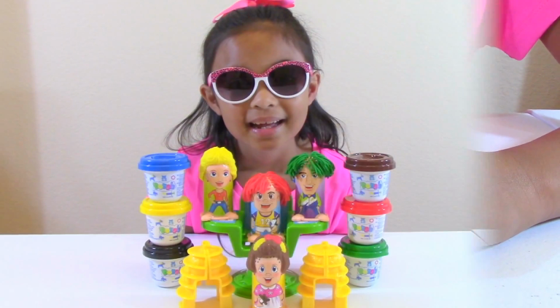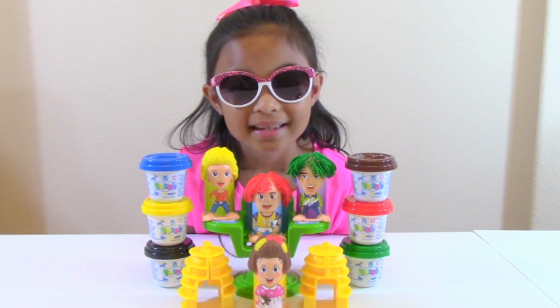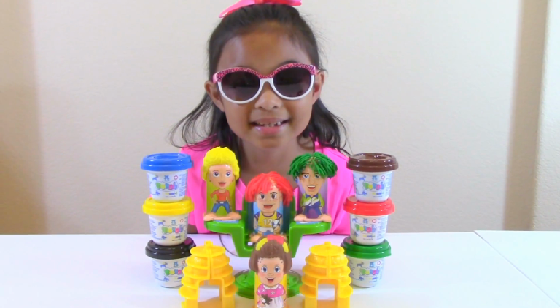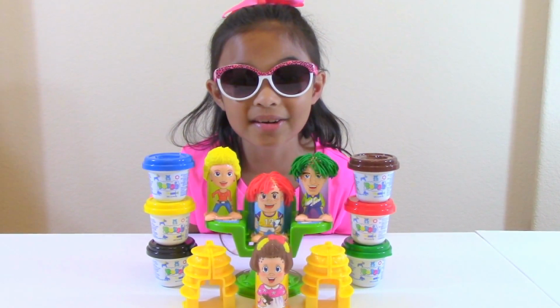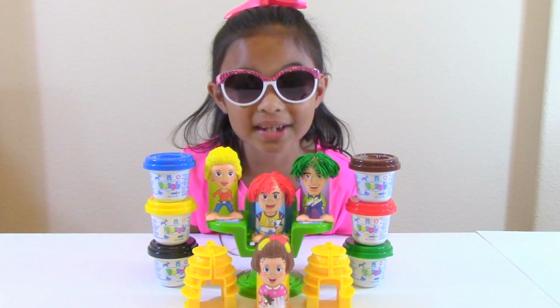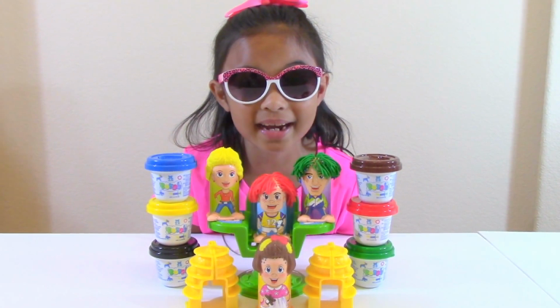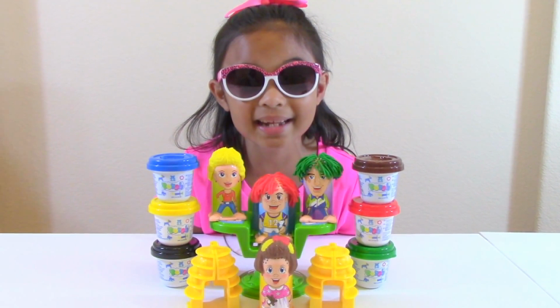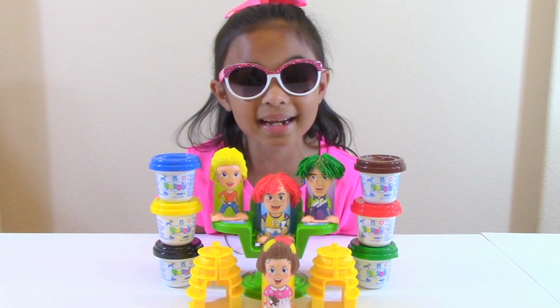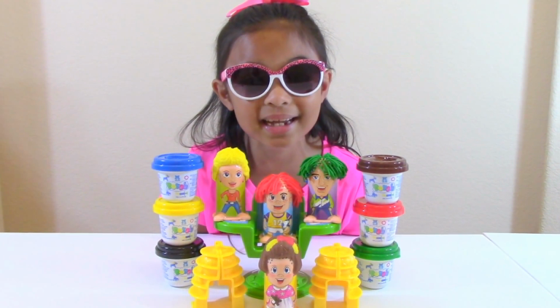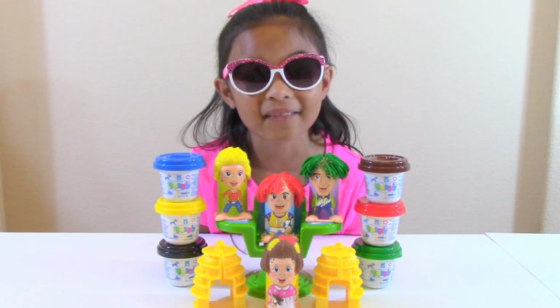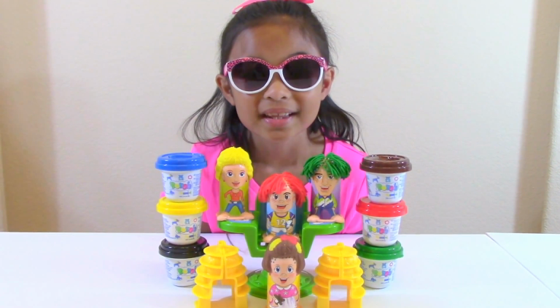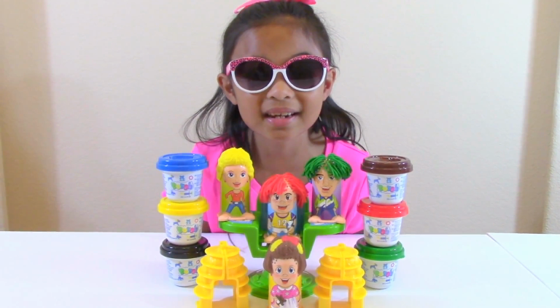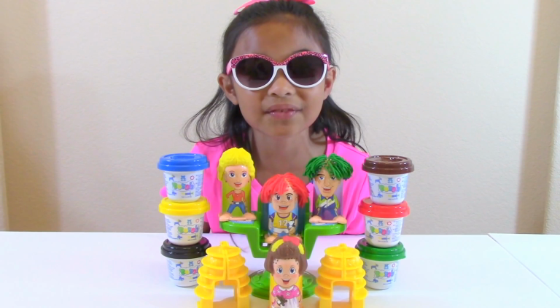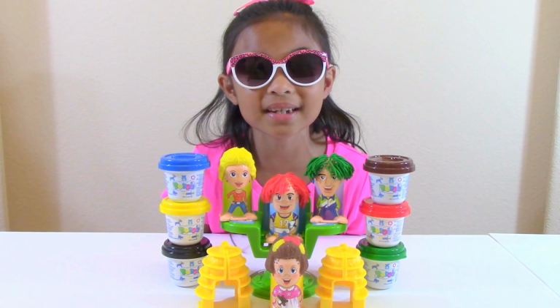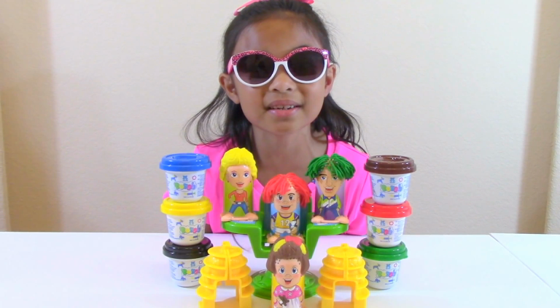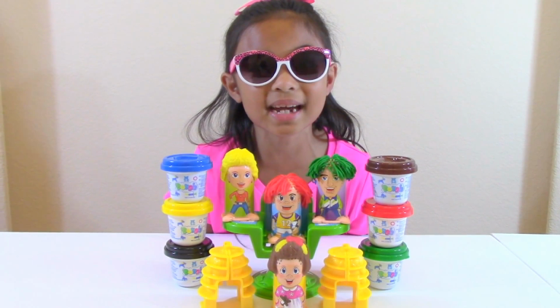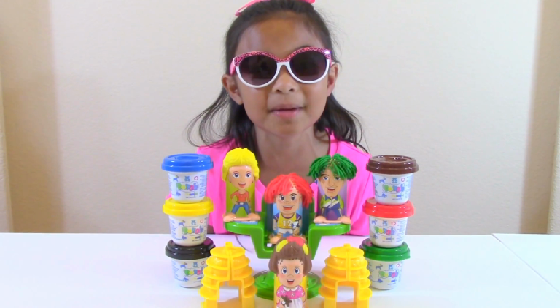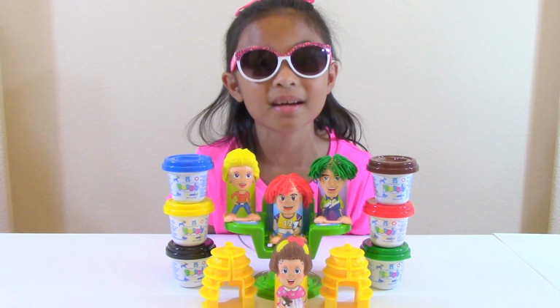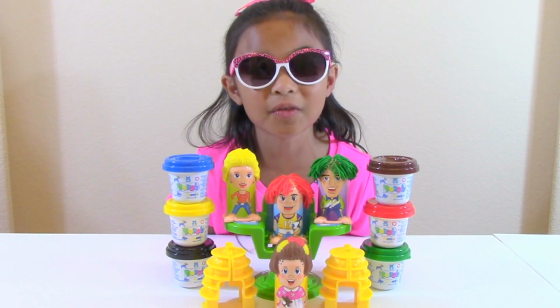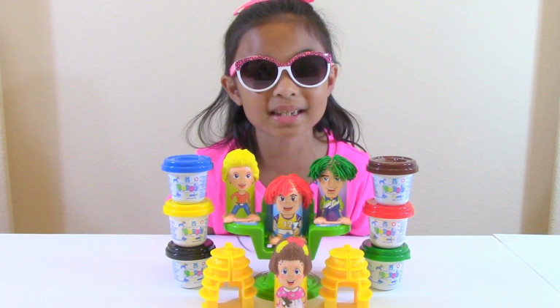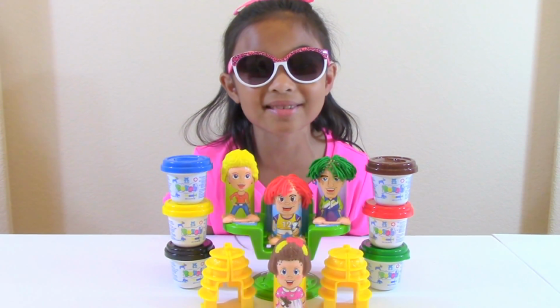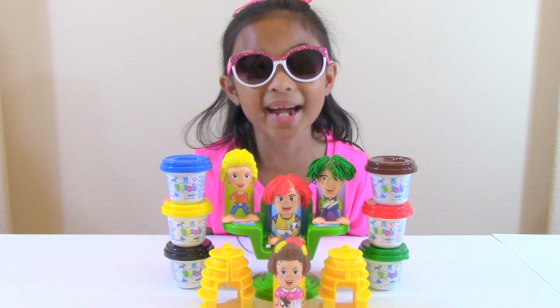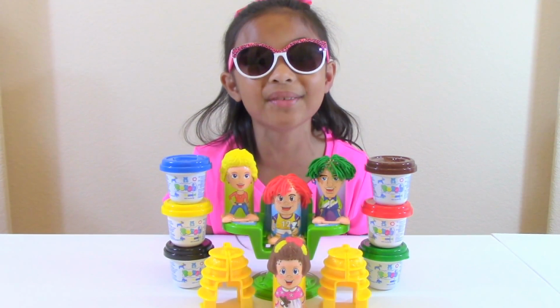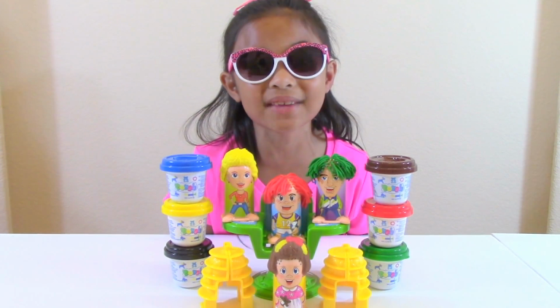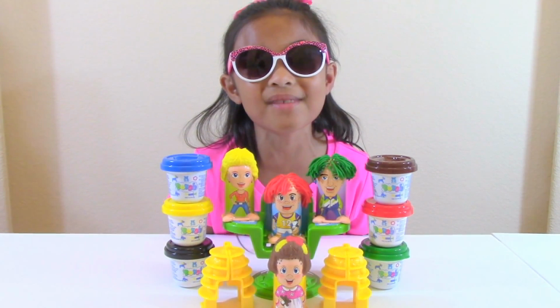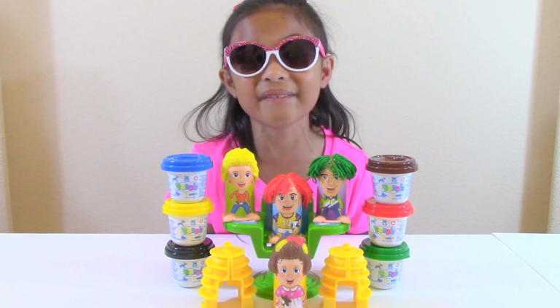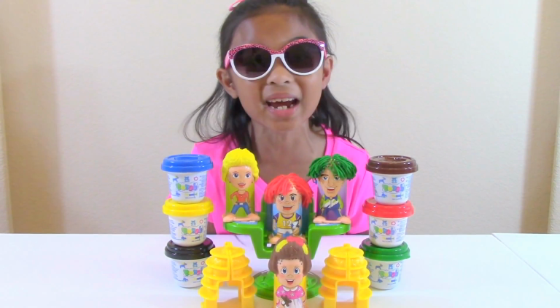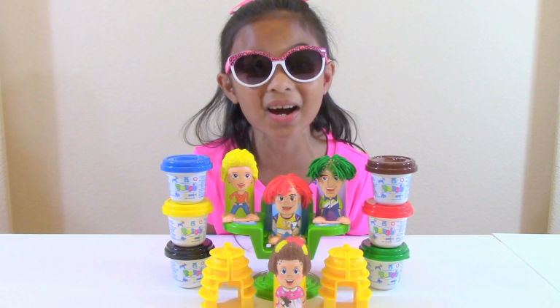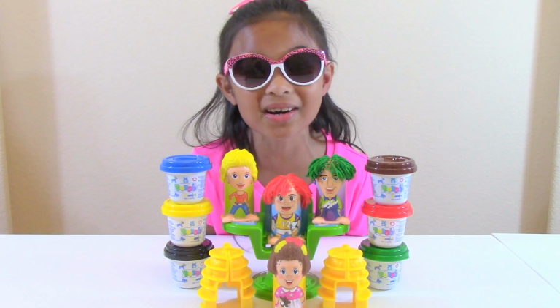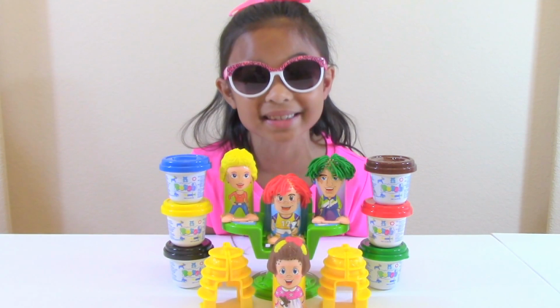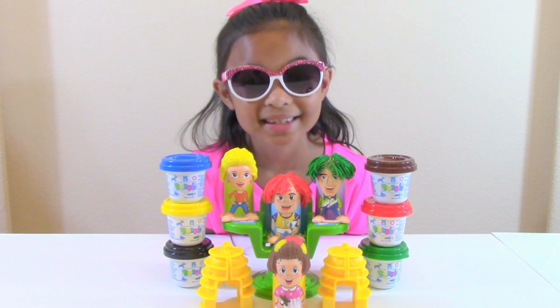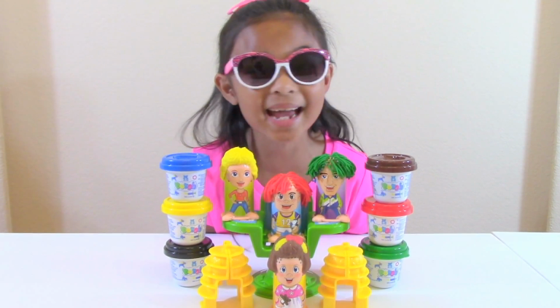This is so cute and easy. Thank you guys for watching Toys Academy. Don't forget to subscribe and watch out for more videos. Yay!